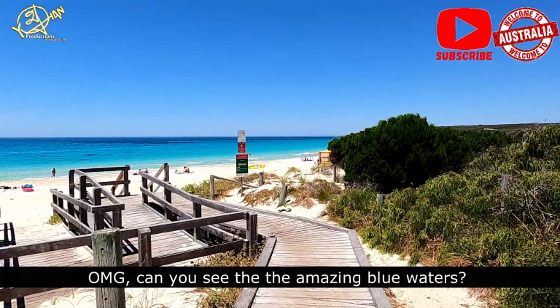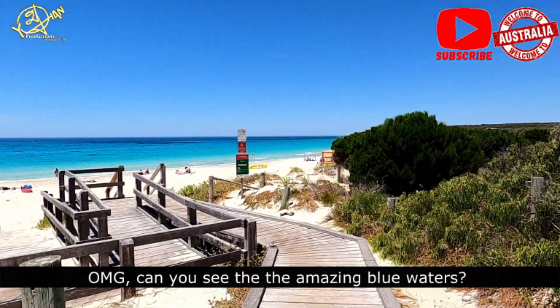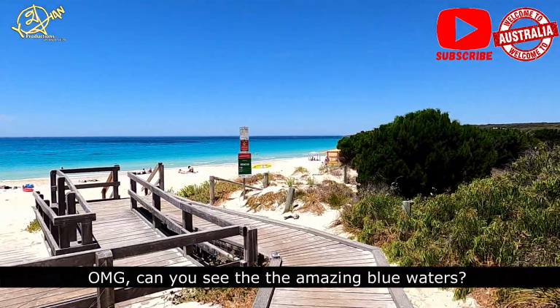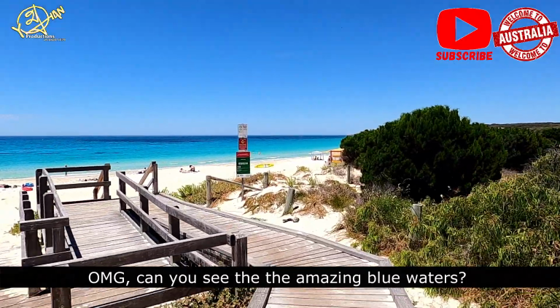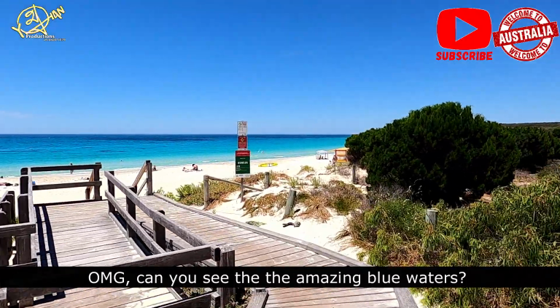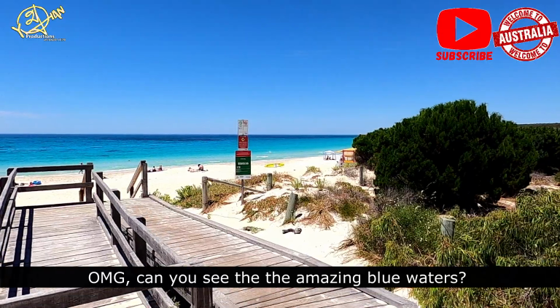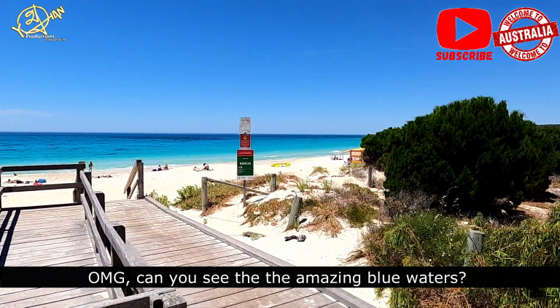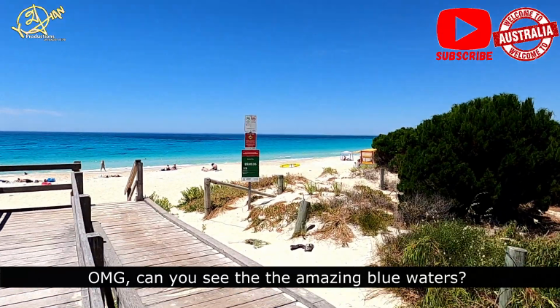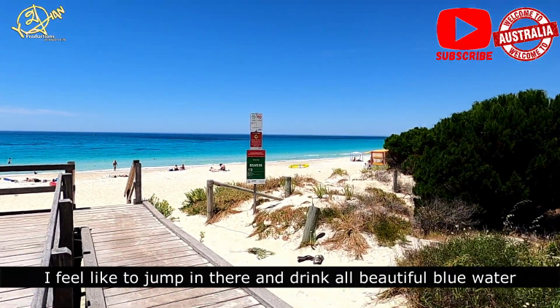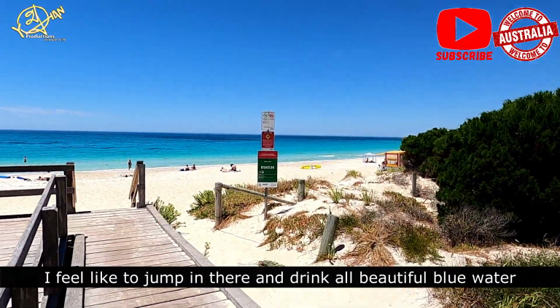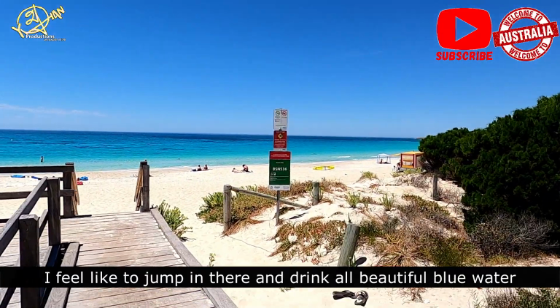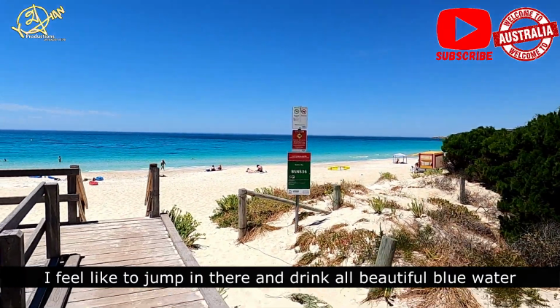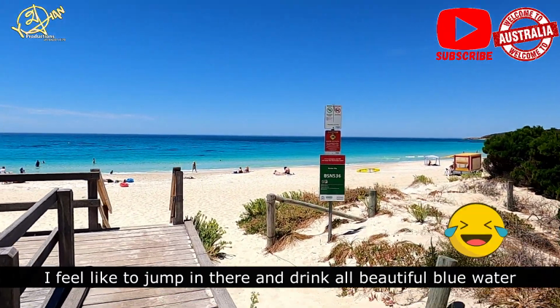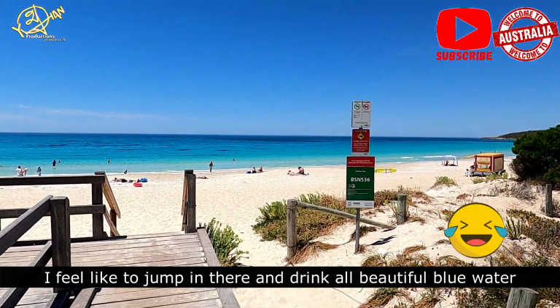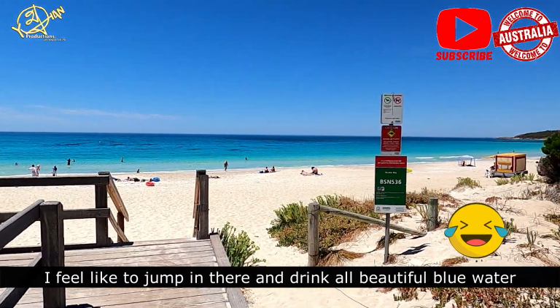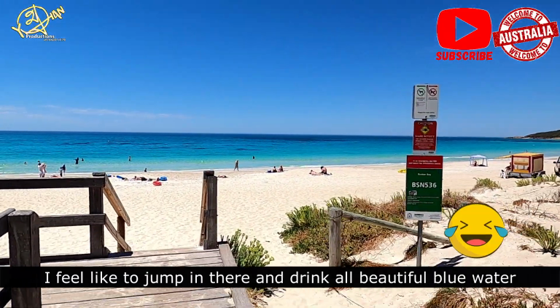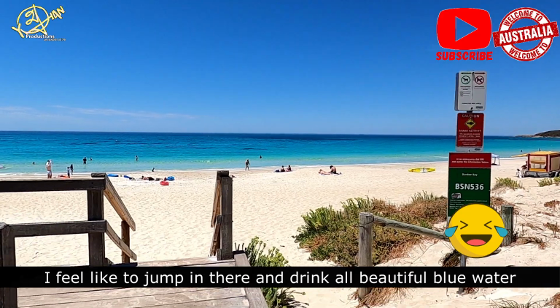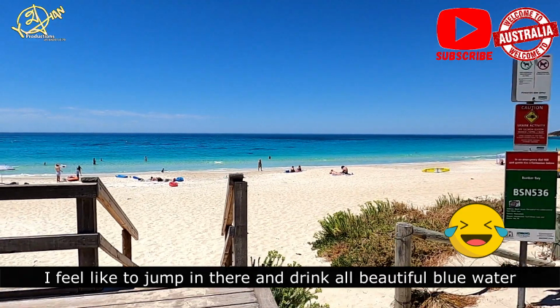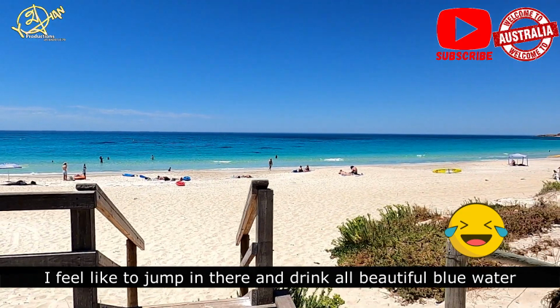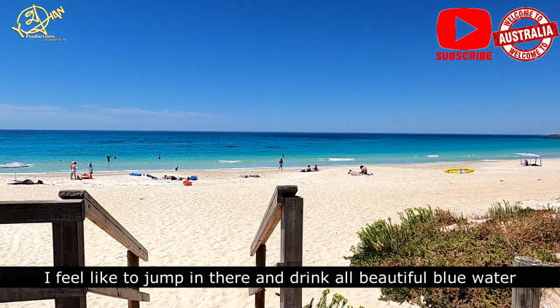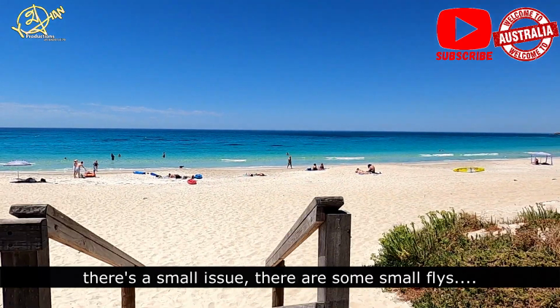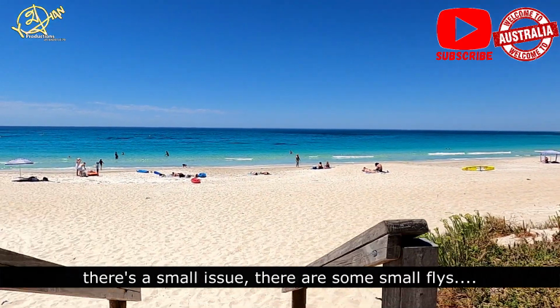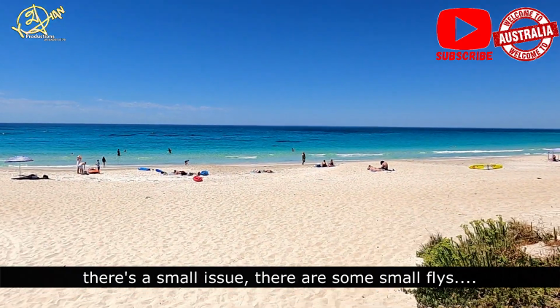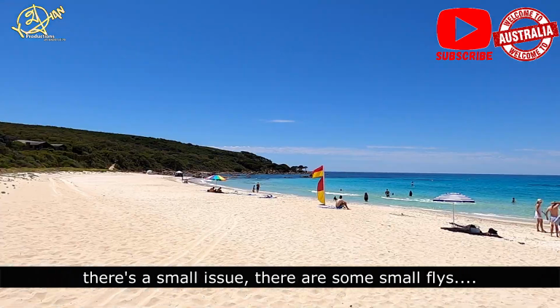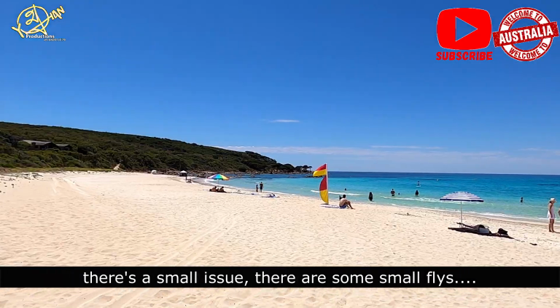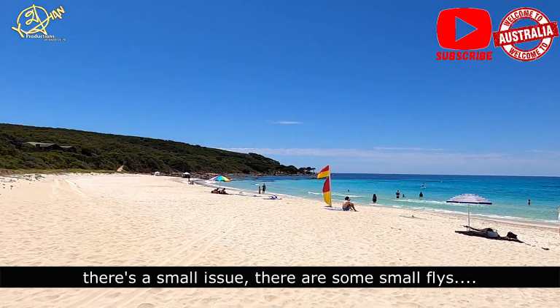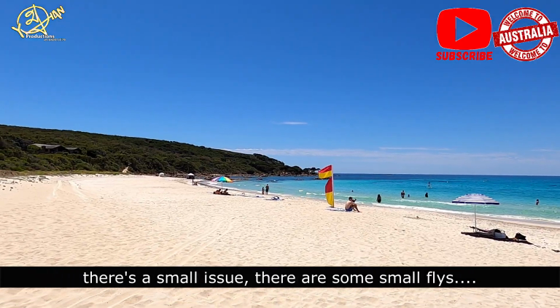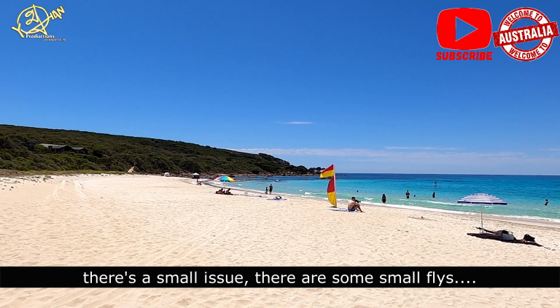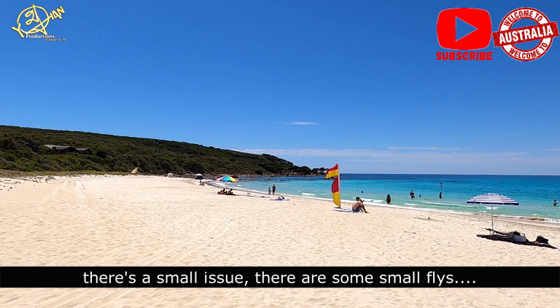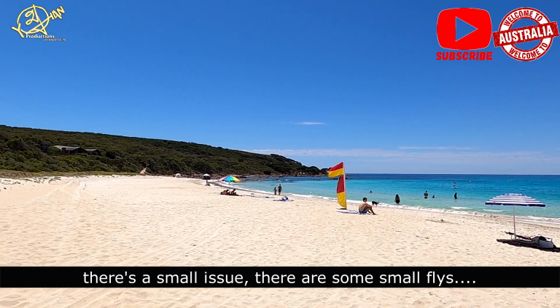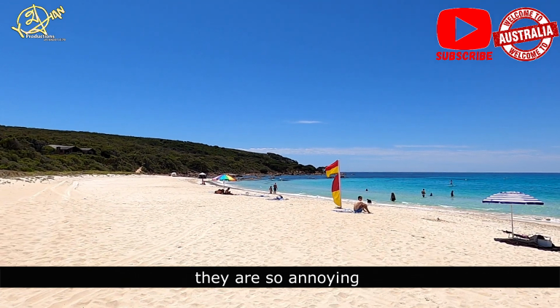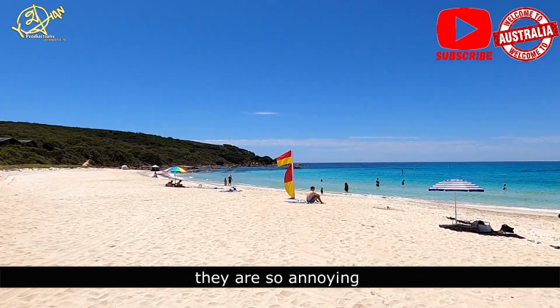There is a little bit of water here. The water level is quite low.